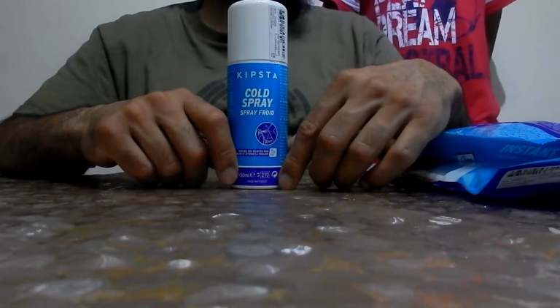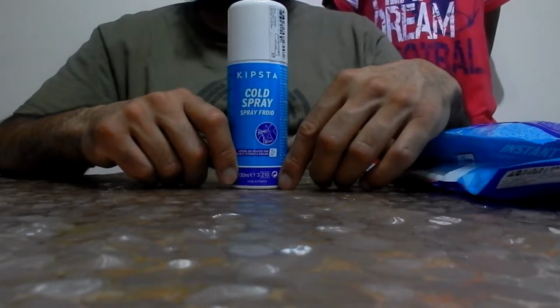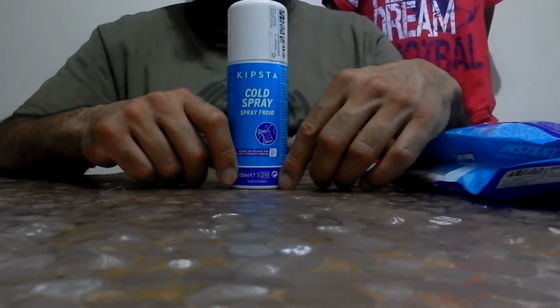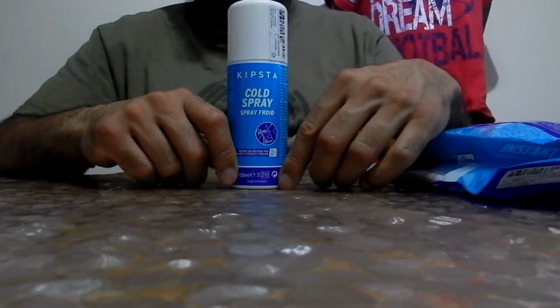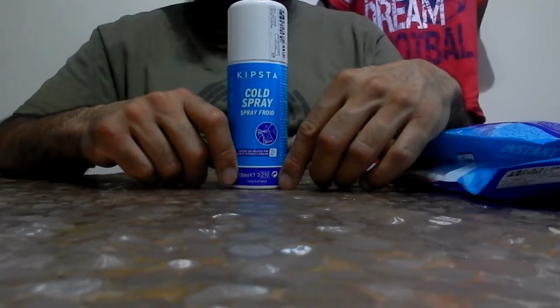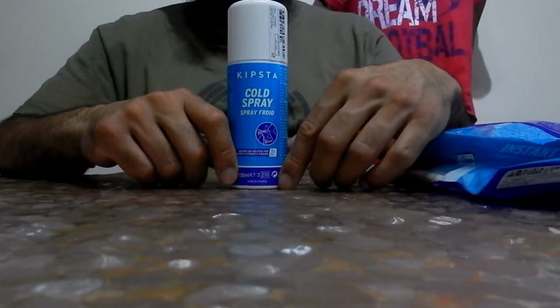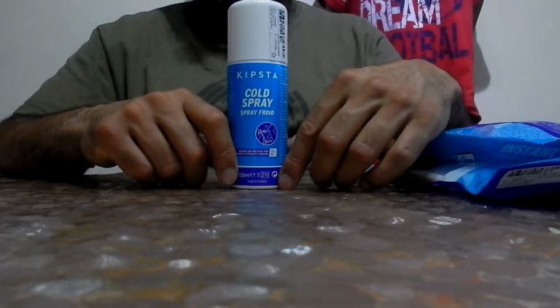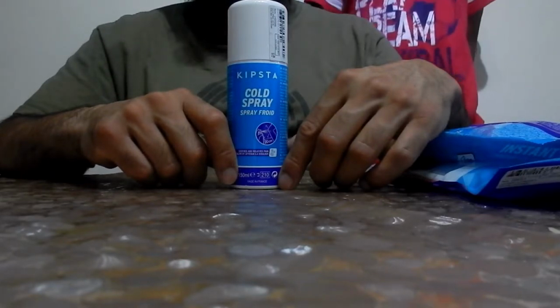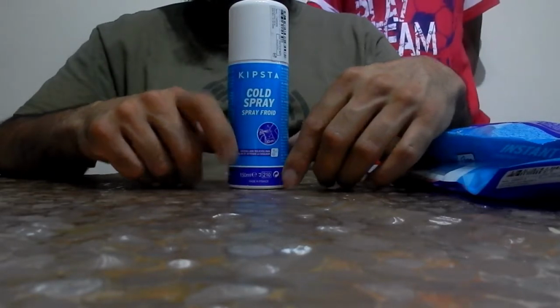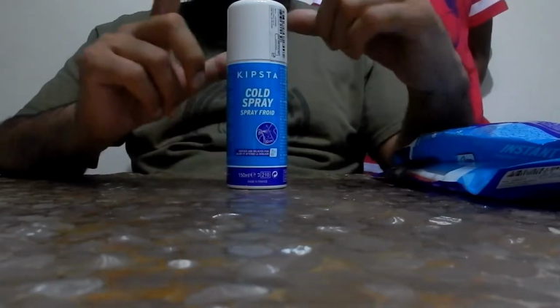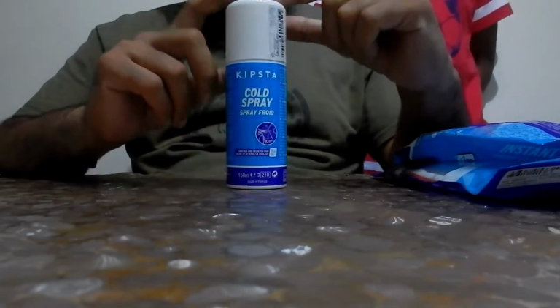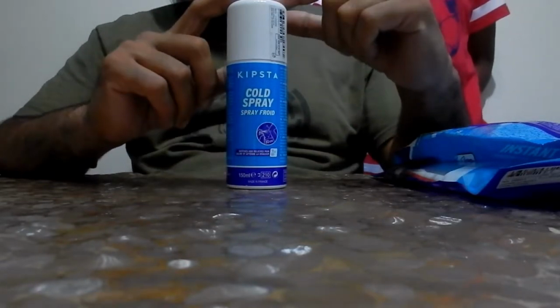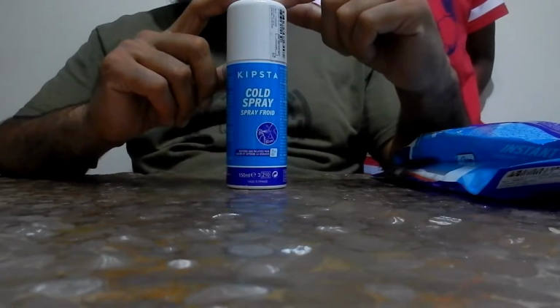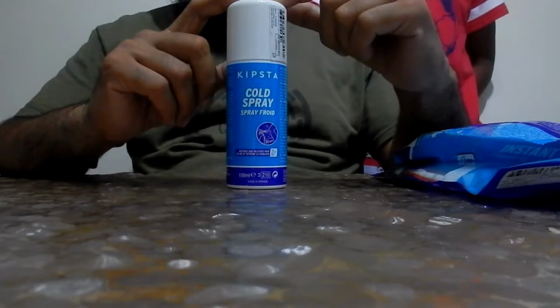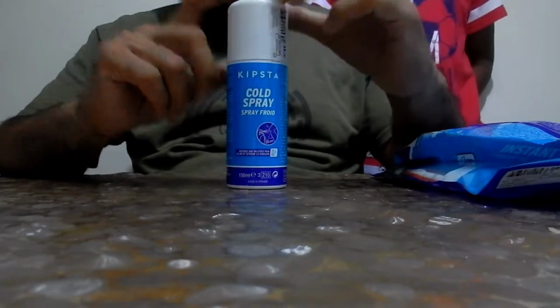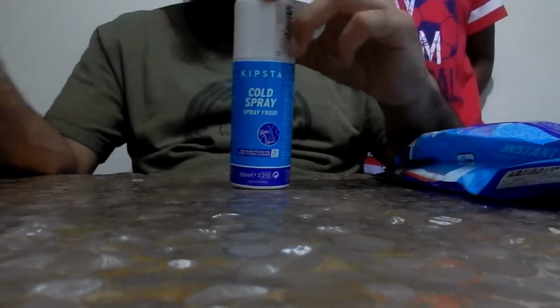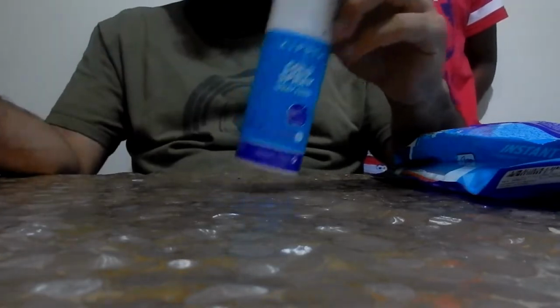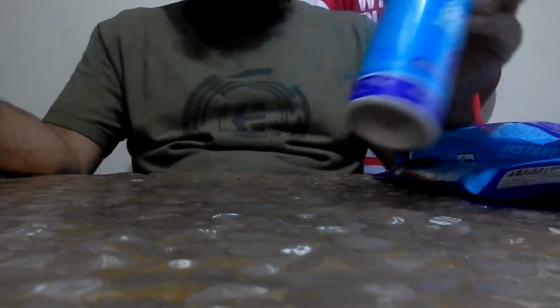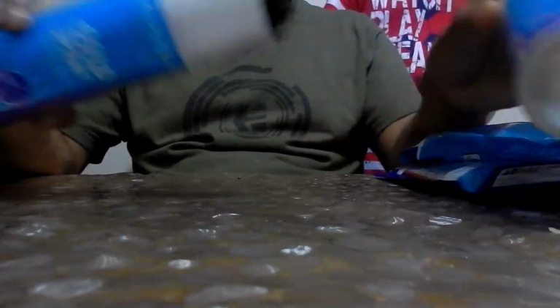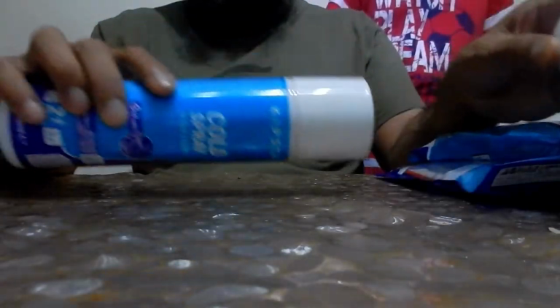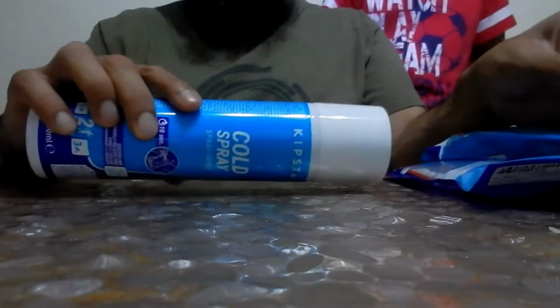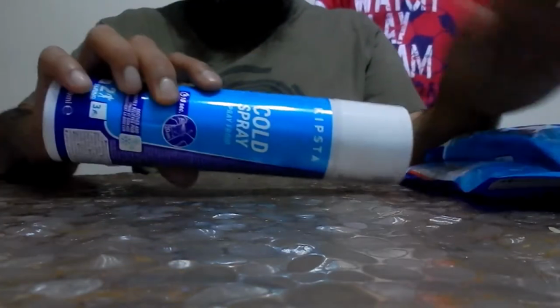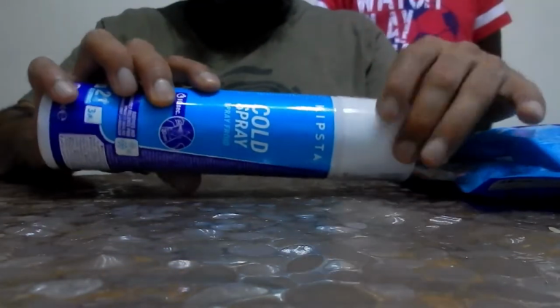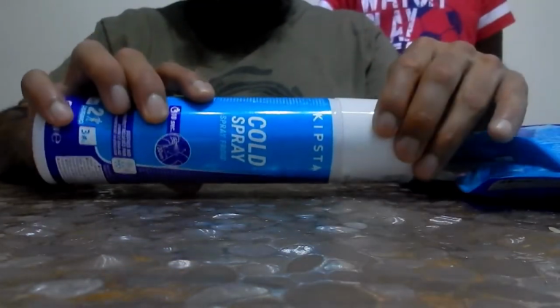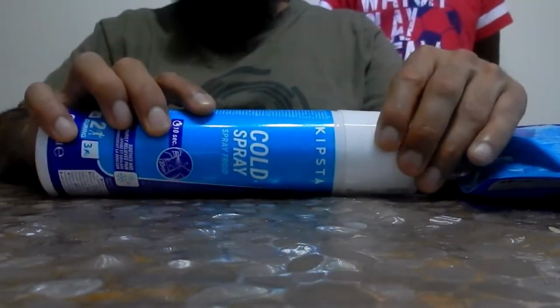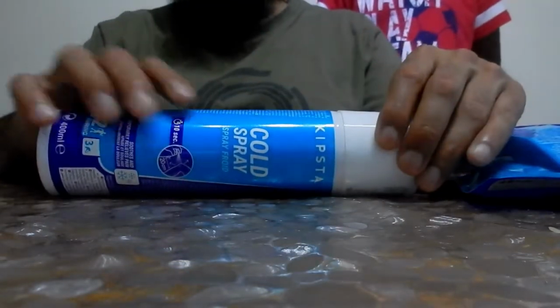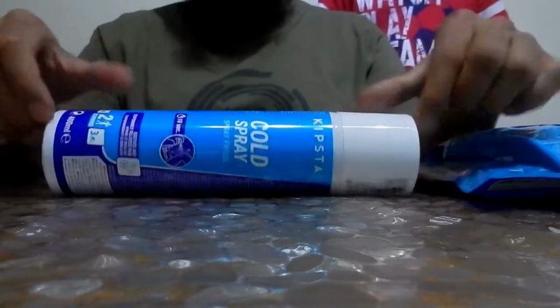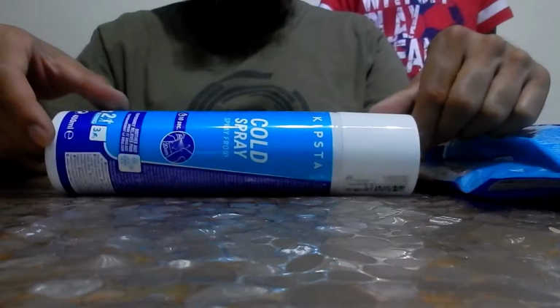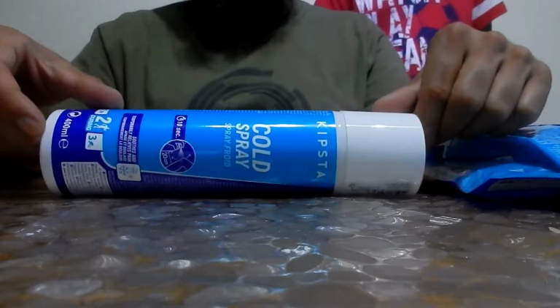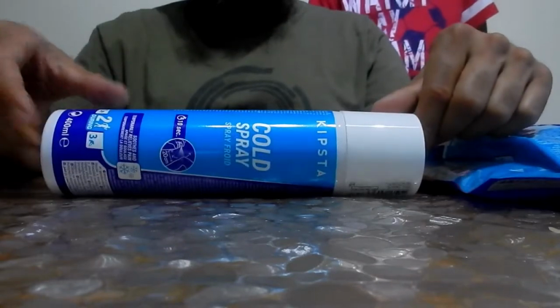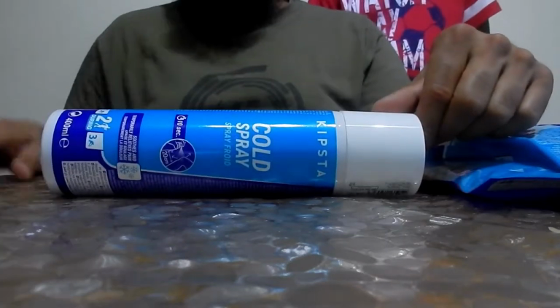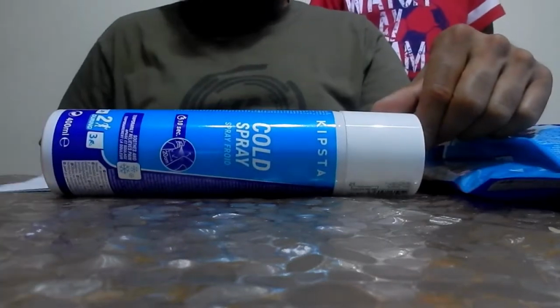They have waterproof jackets and things like that - it's worth checking out. So we got the small one for £2.99. The other one, which I bought a few days ago, is 400ml and that's £4.99.